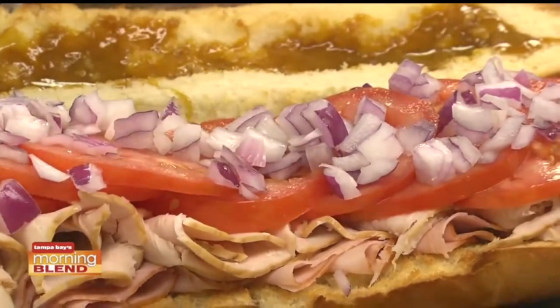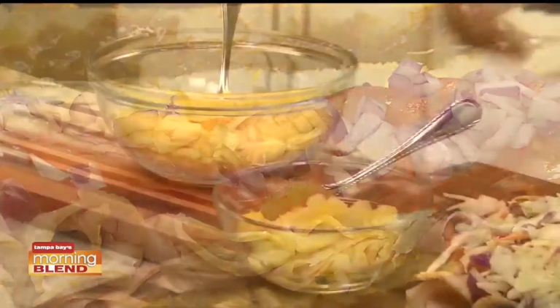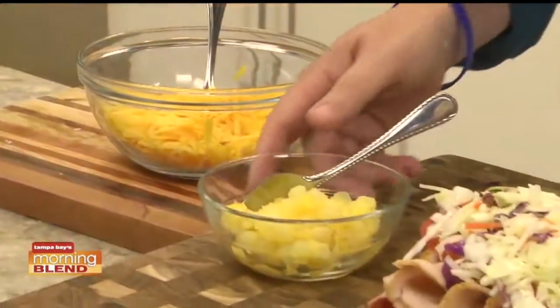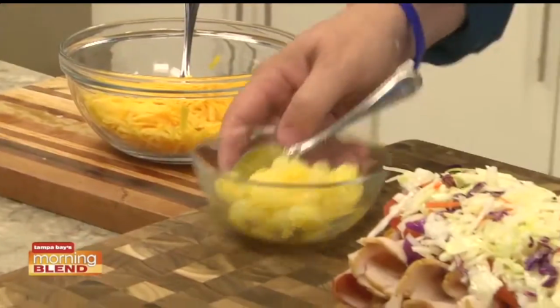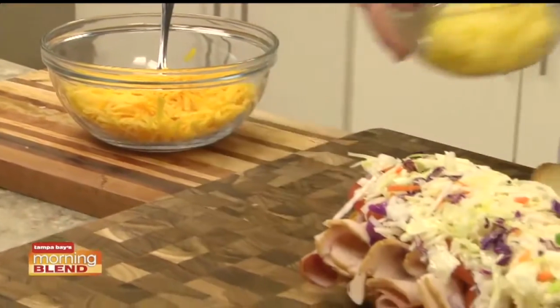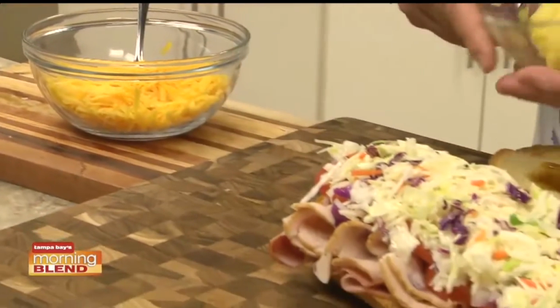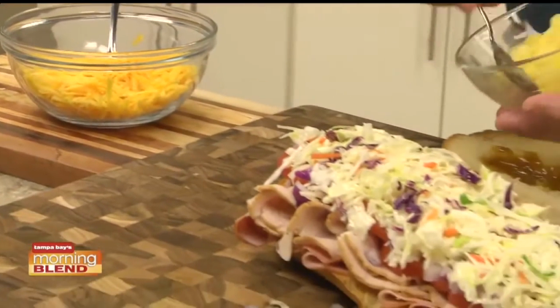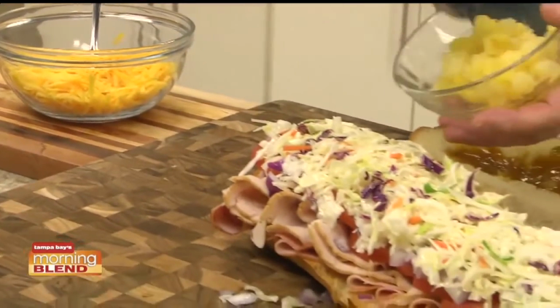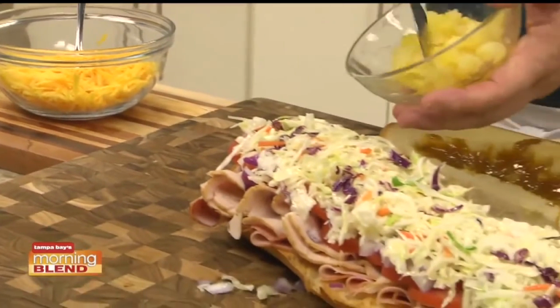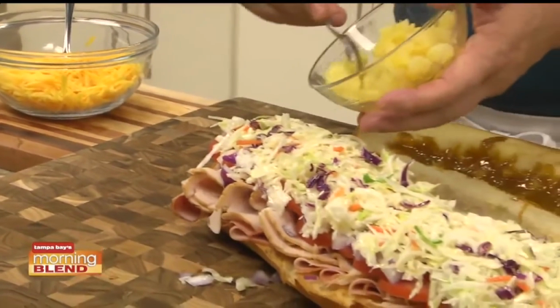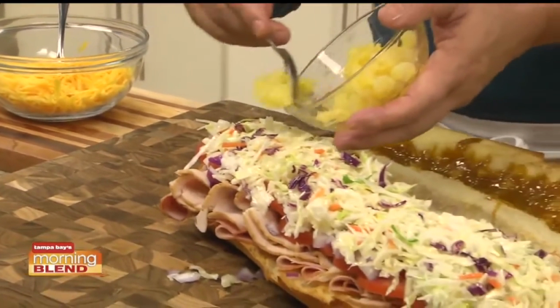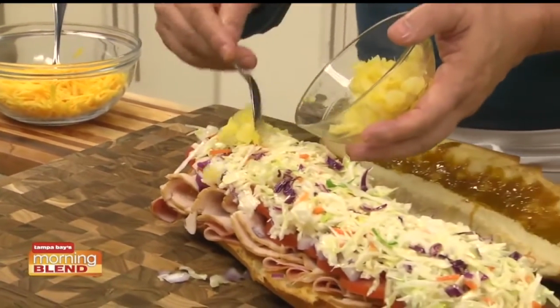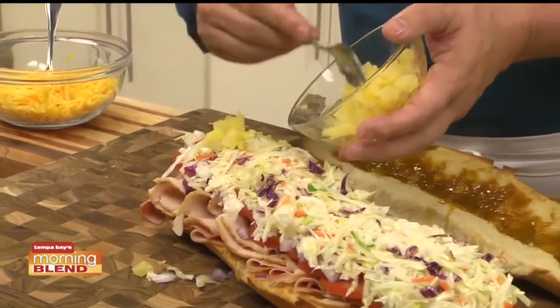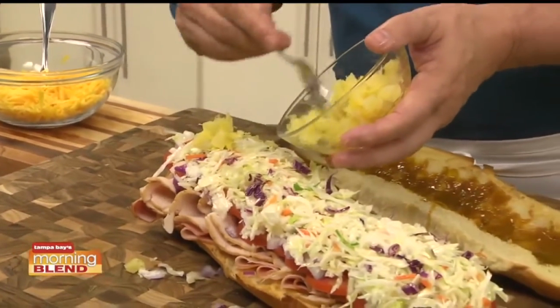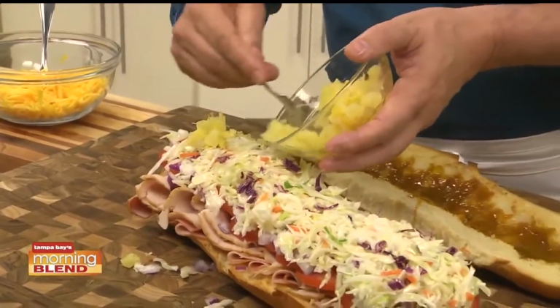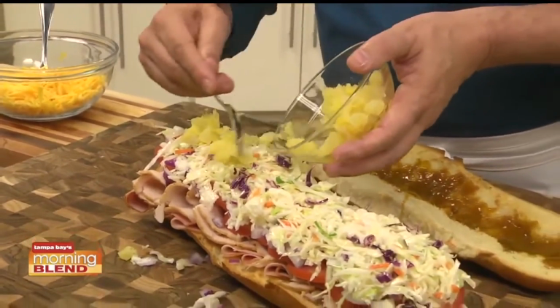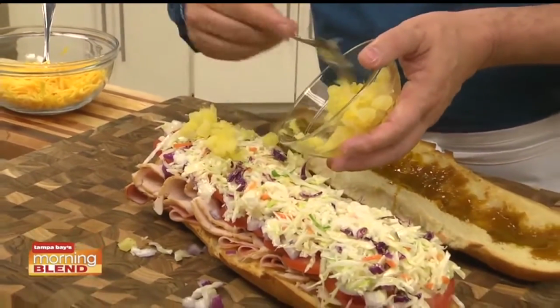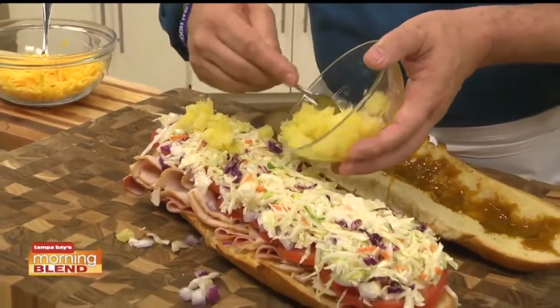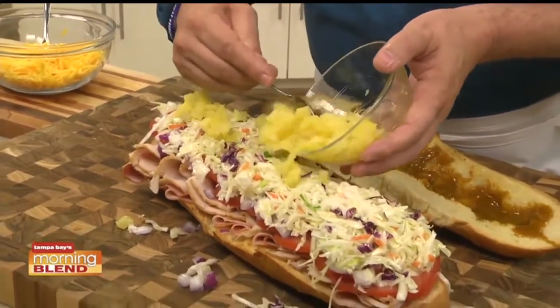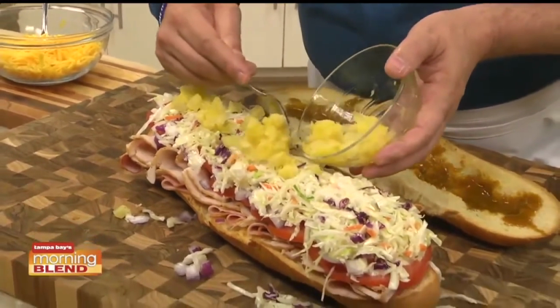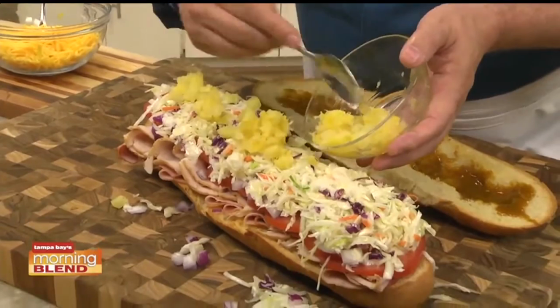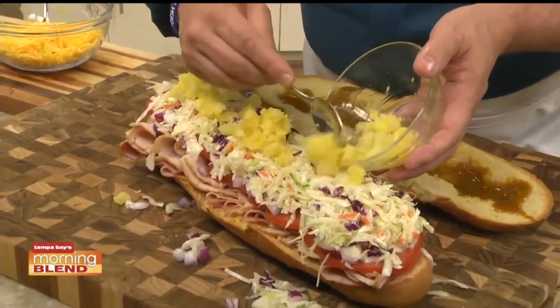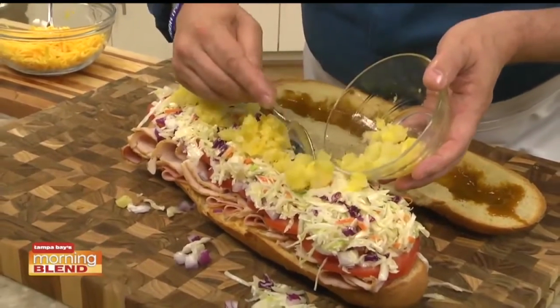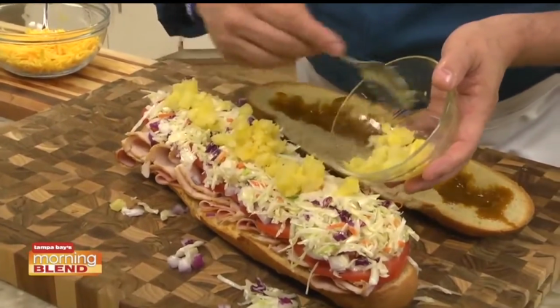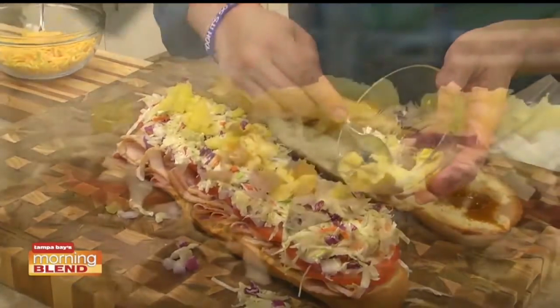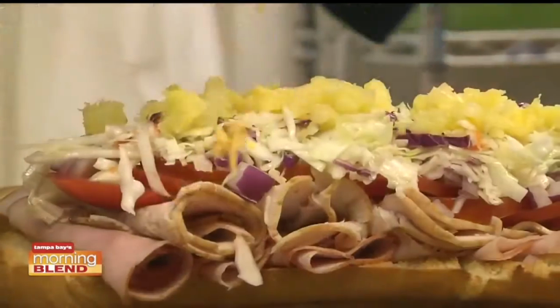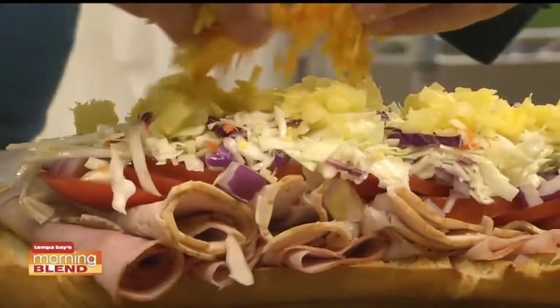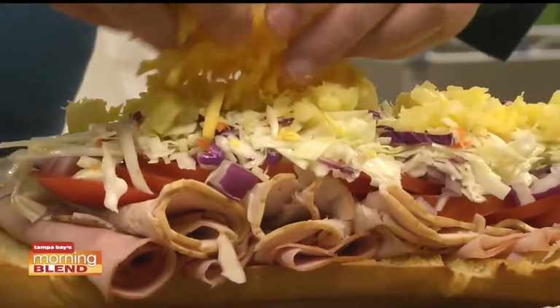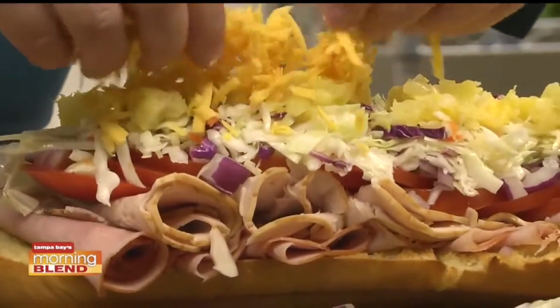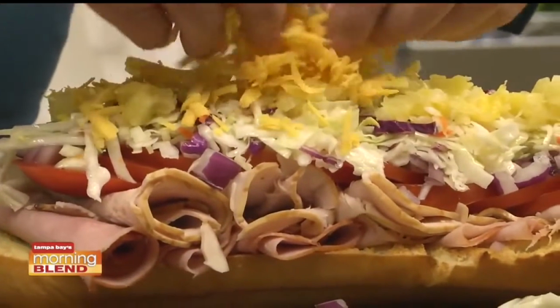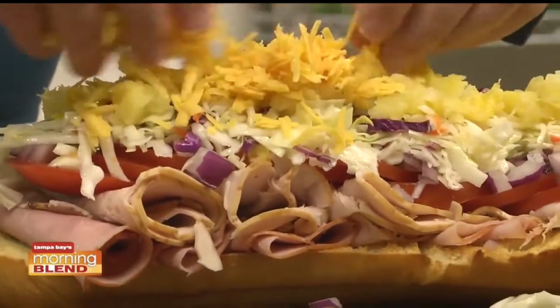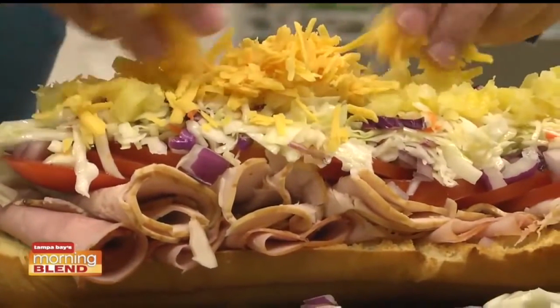And get this — we top it with a healthy amount of coleslaw, some crushed pineapple that we've drained, and some shredded cheddar cheese.